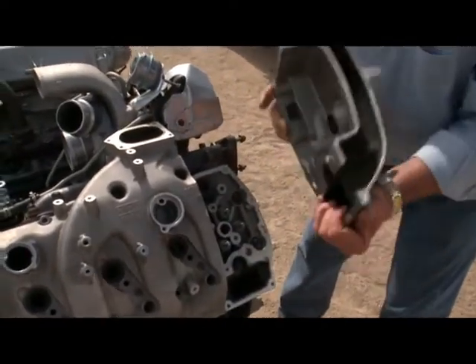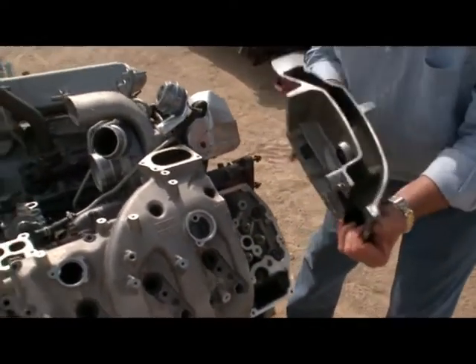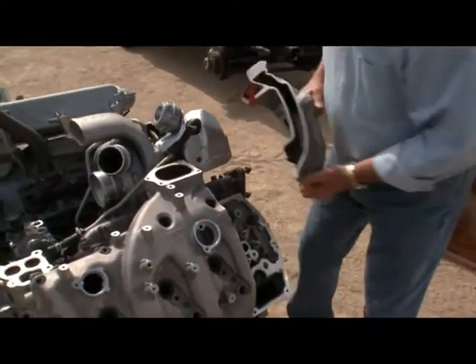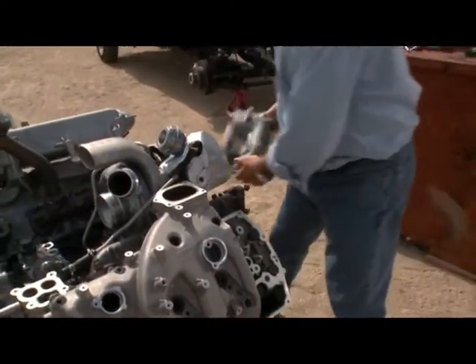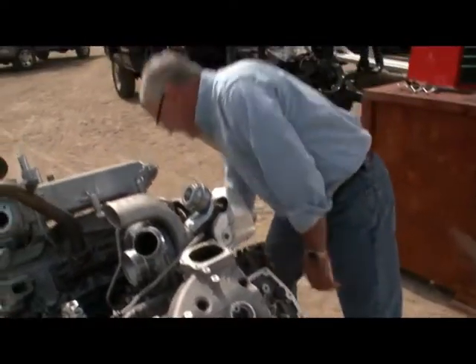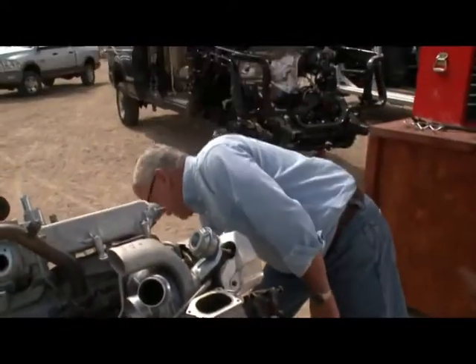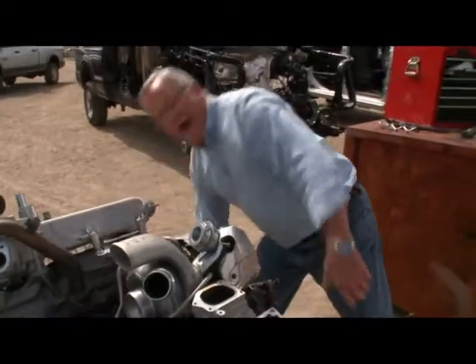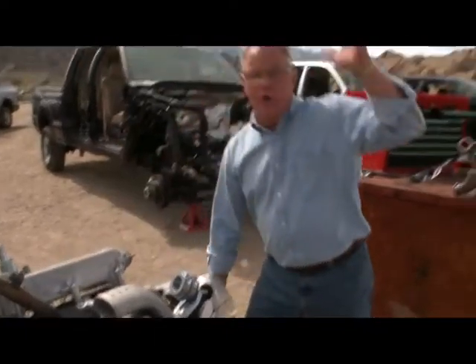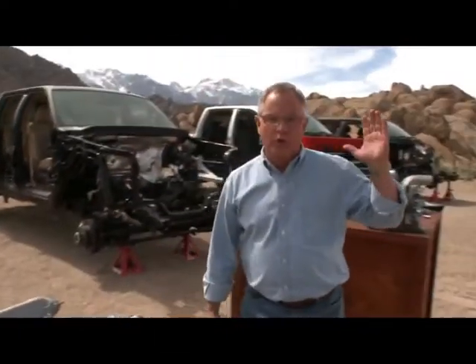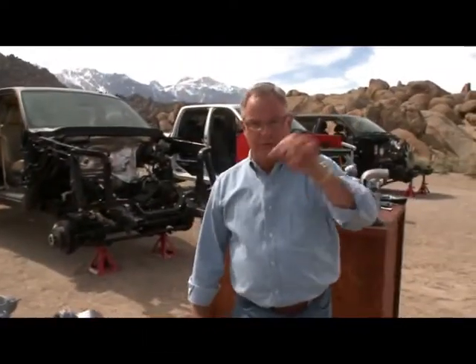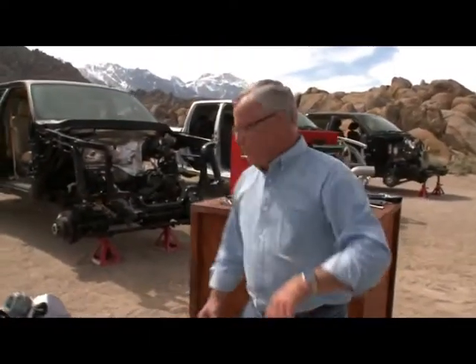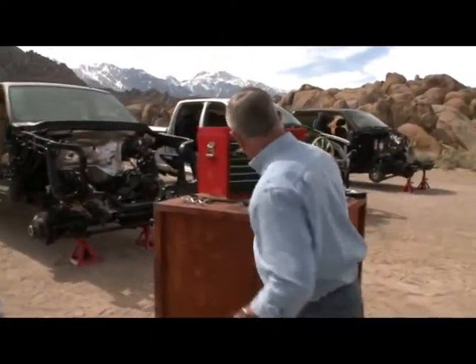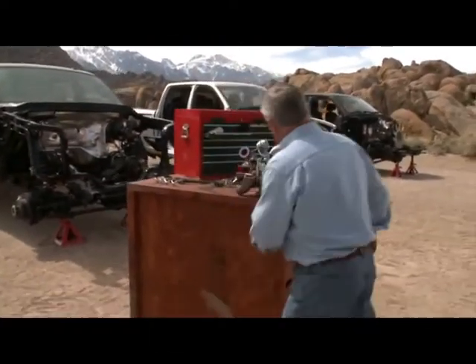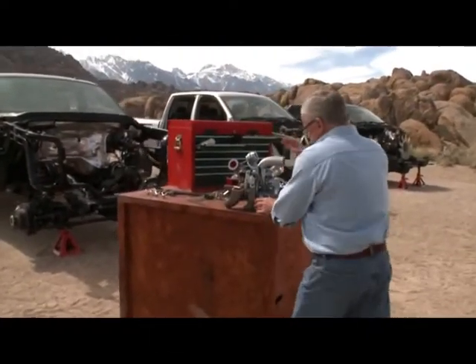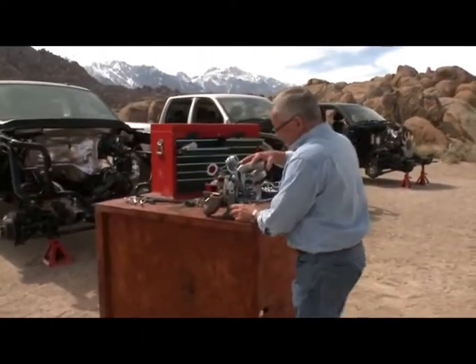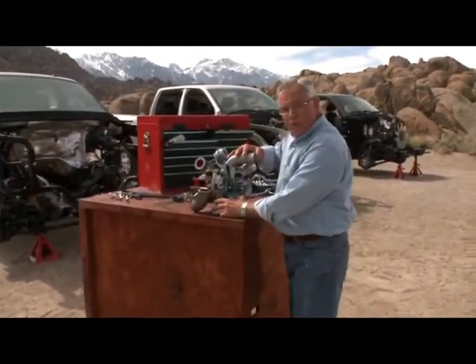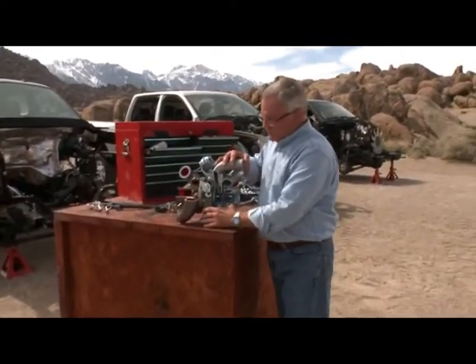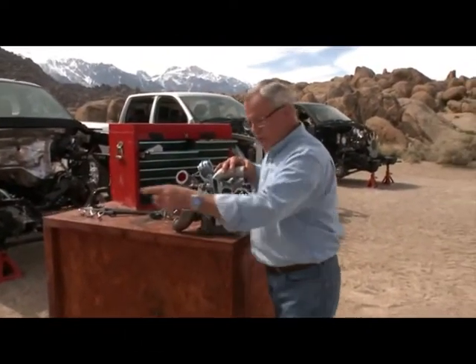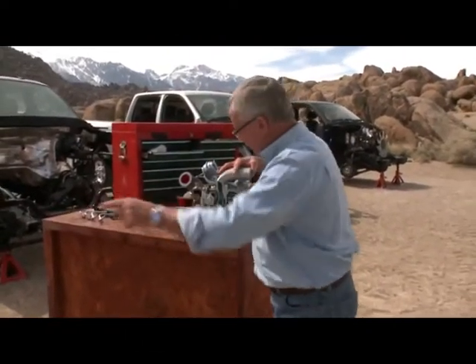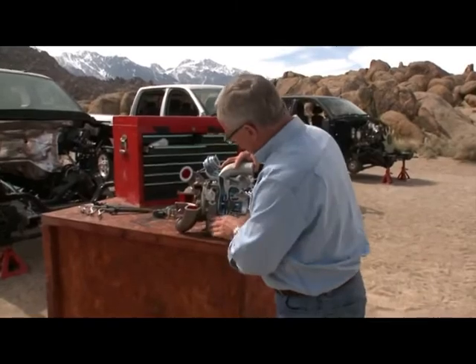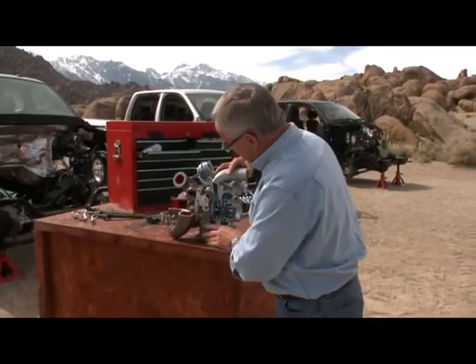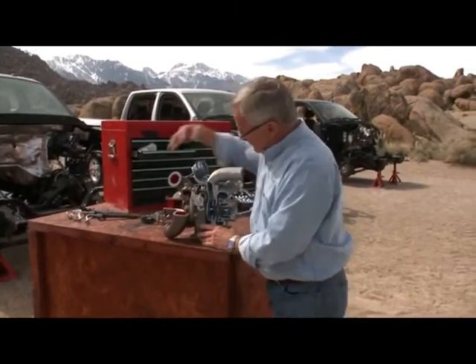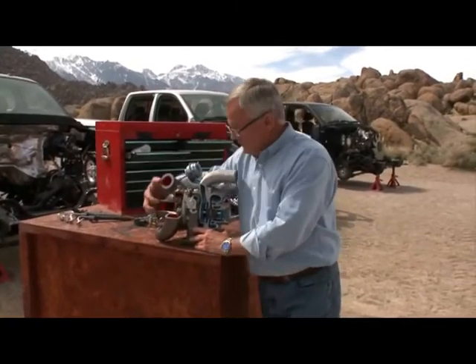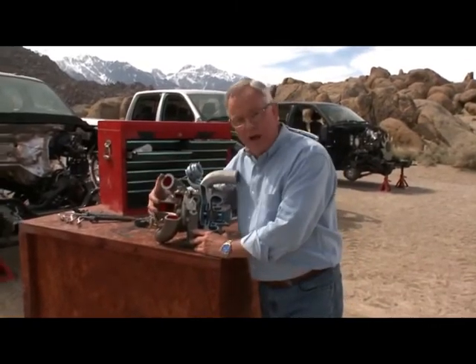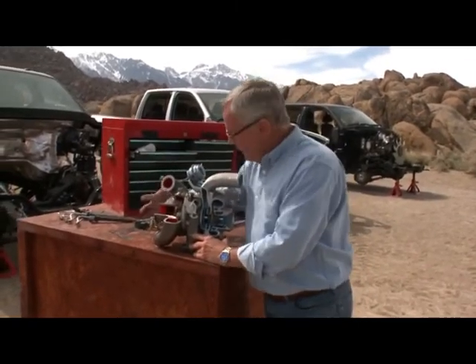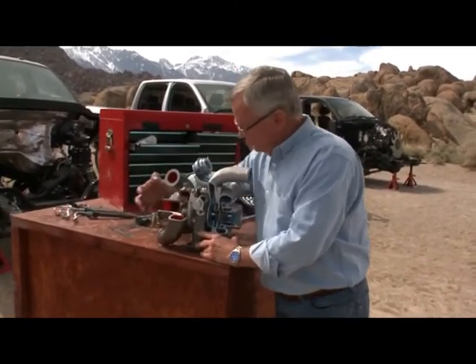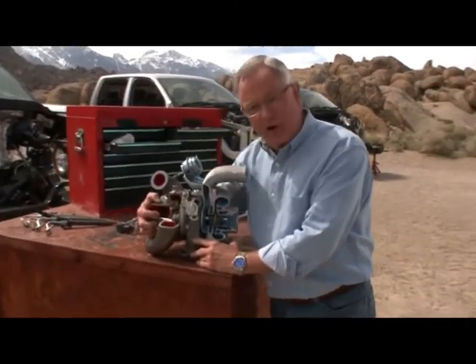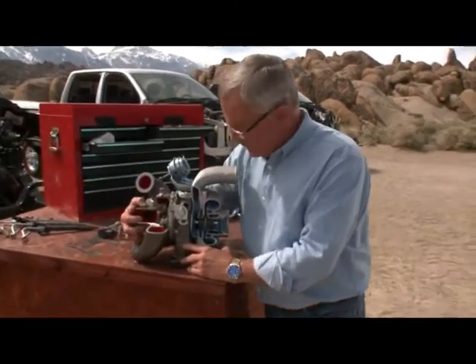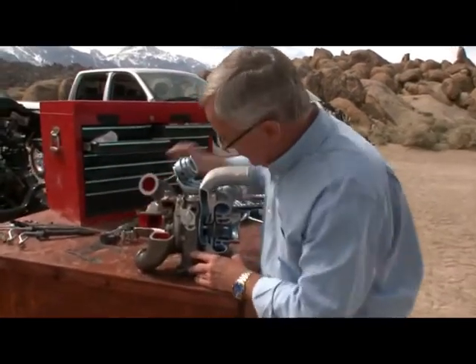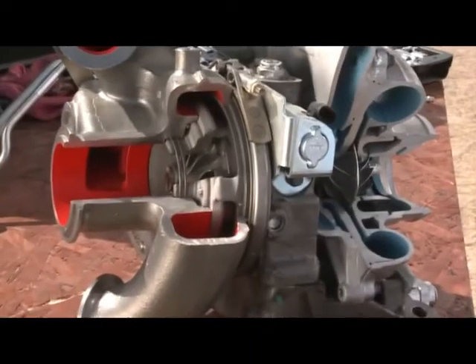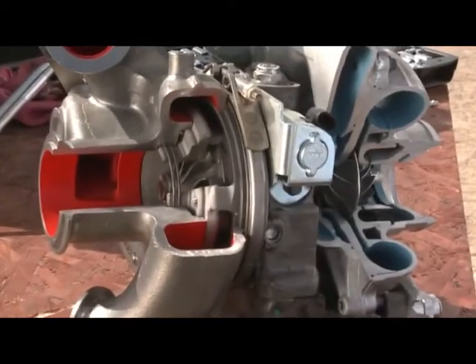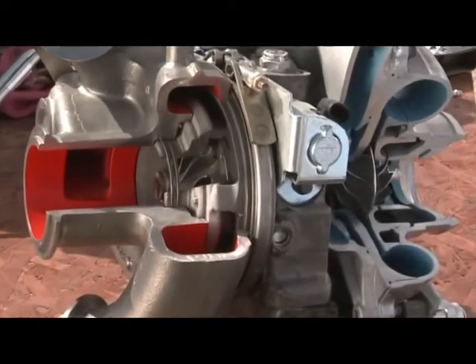This is smart thinking. This is the turbo unit itself as you saw it sitting on the engine. This is the hot side — the exhaust side. You can see the impeller there.